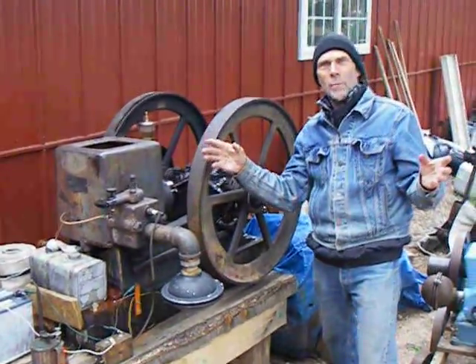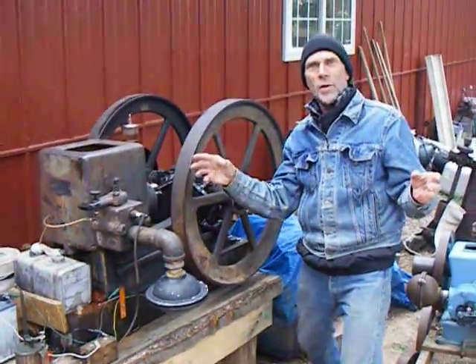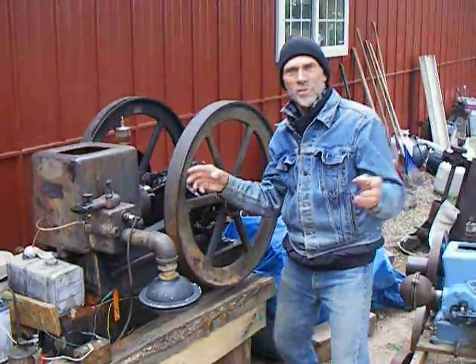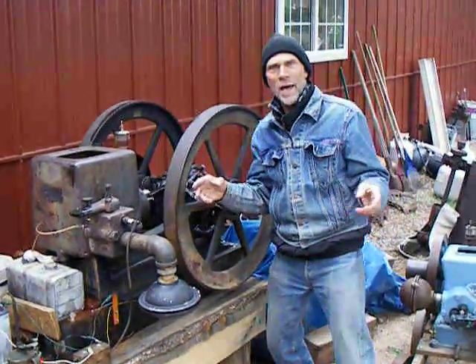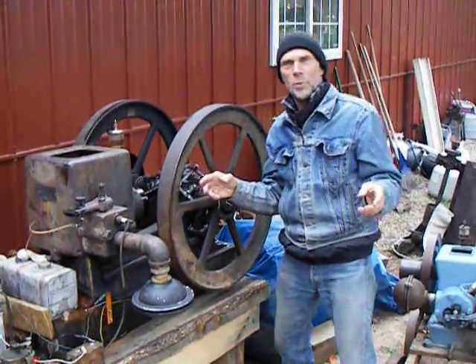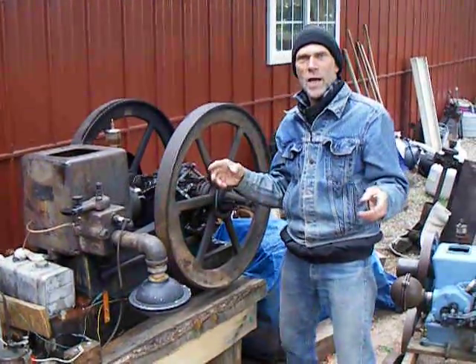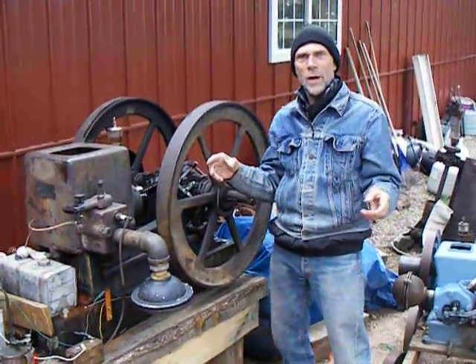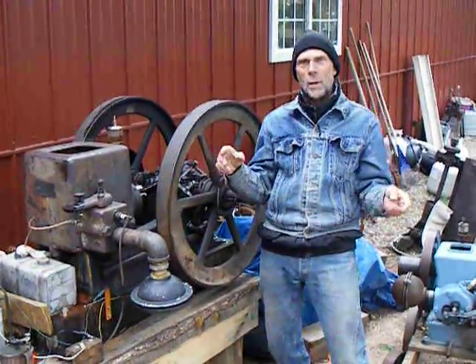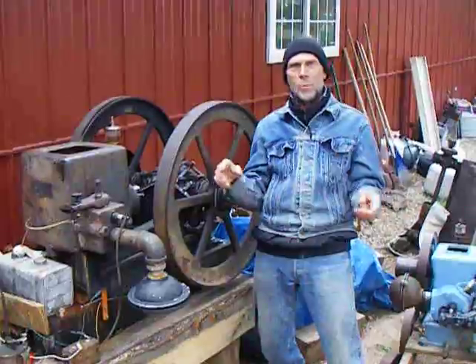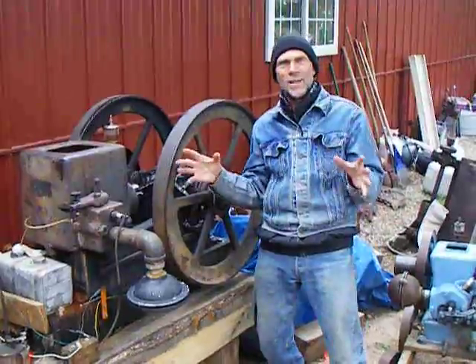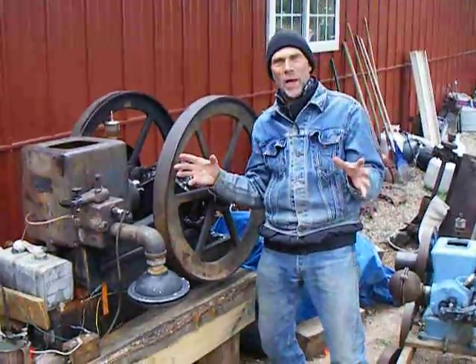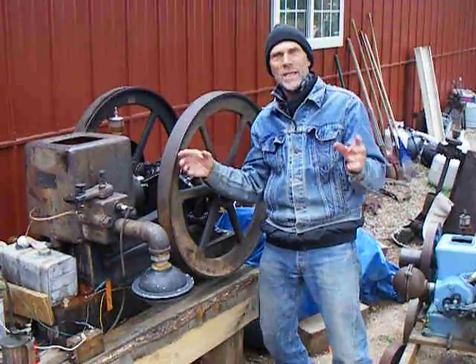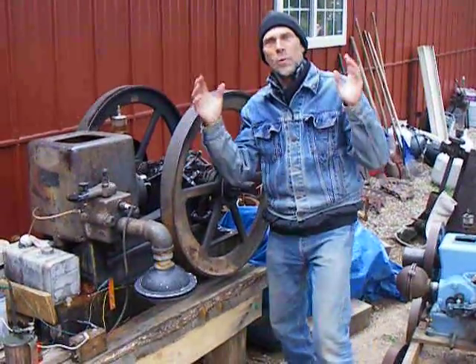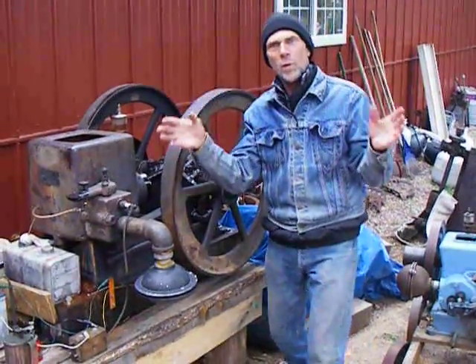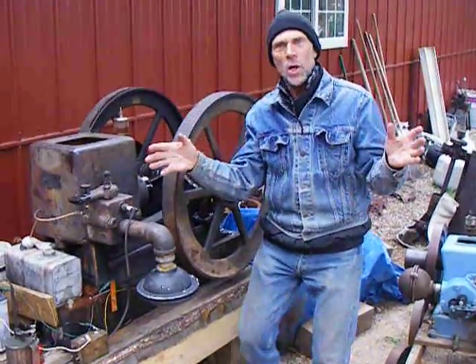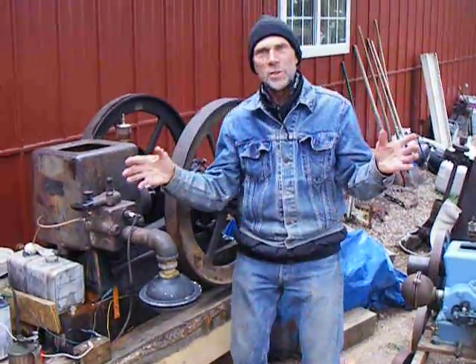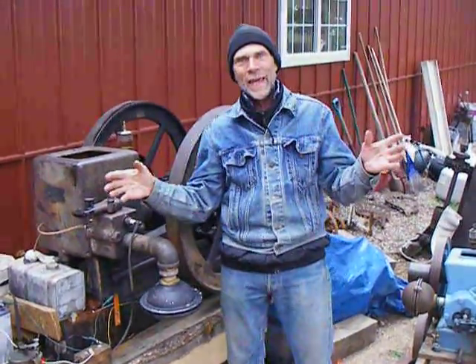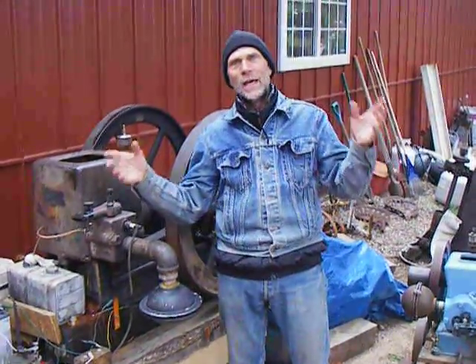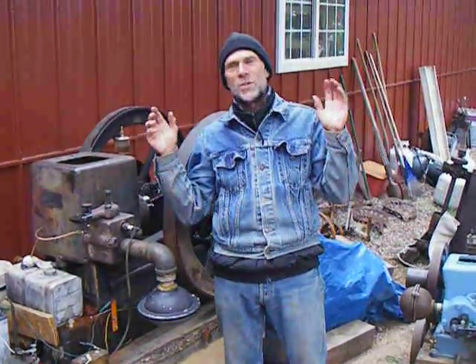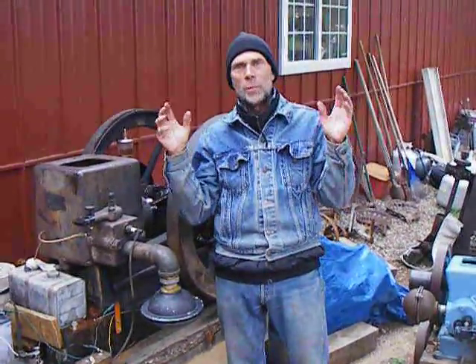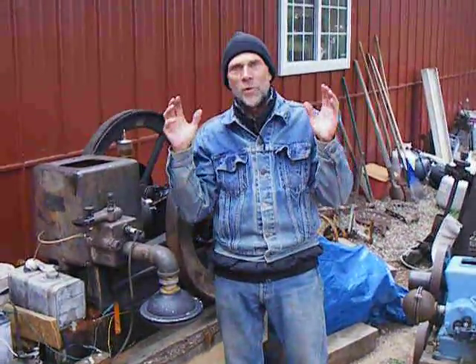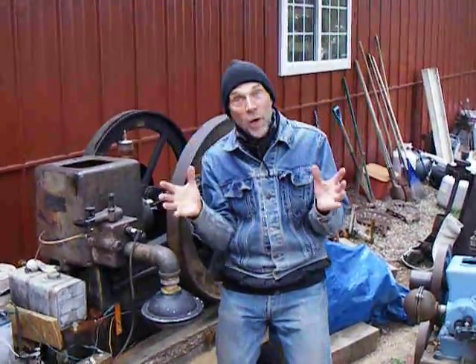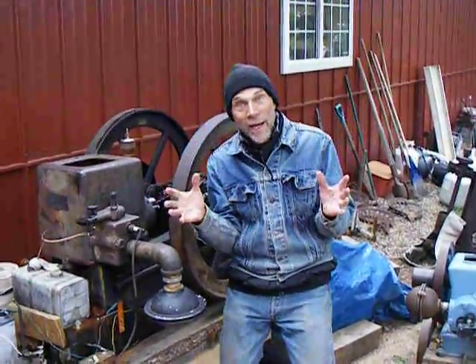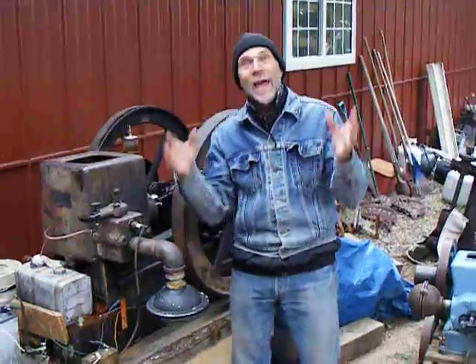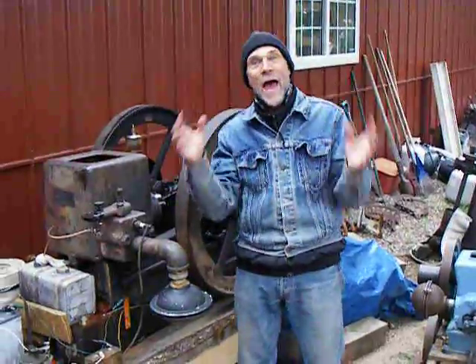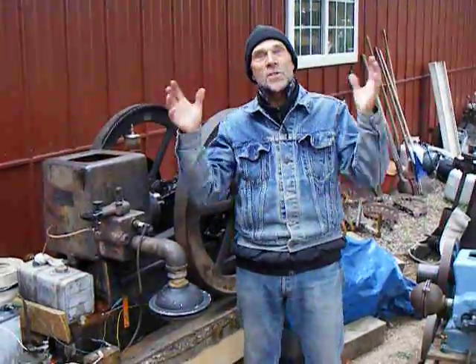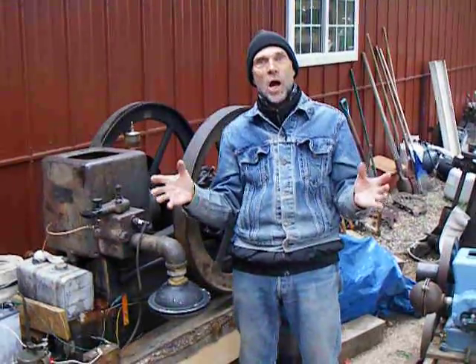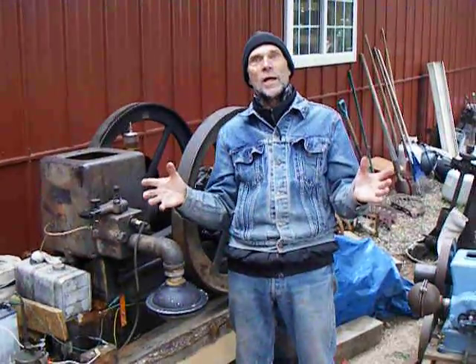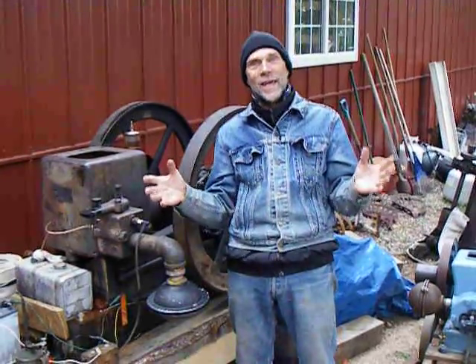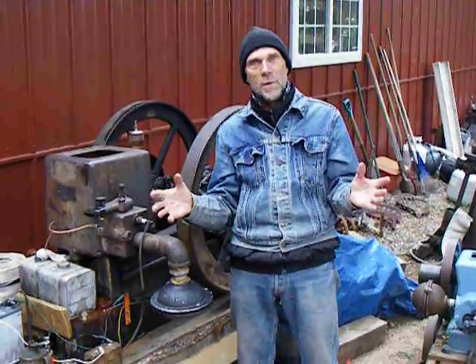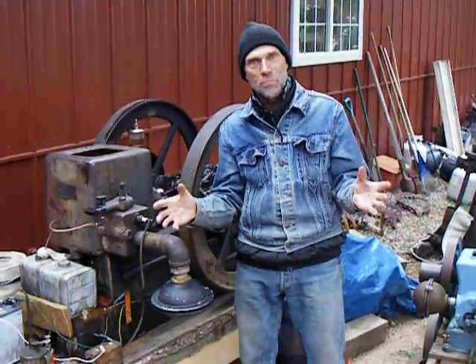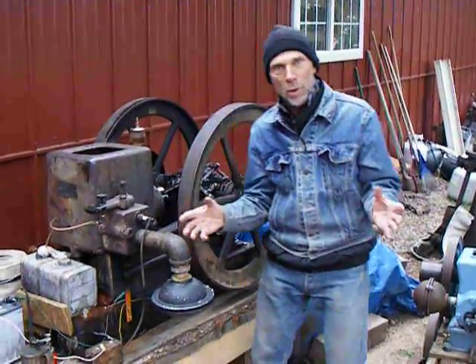It's Meg Amell here, still down here in Beulah, Colorado with my buddy Brian's place. What I'm going to show you today is a little bit of a theory in how to start a hit and miss motor.